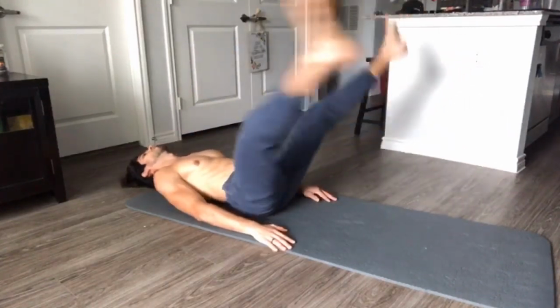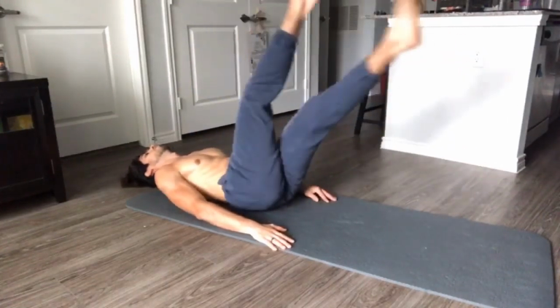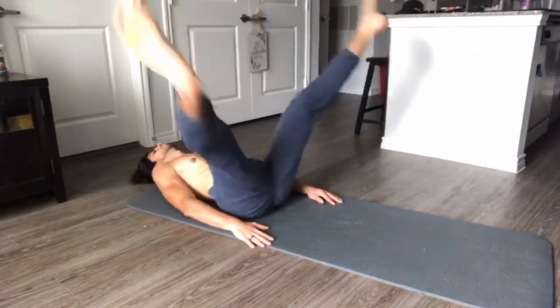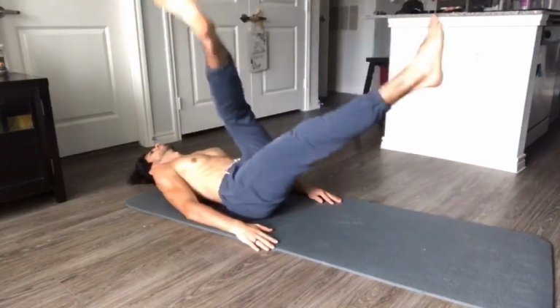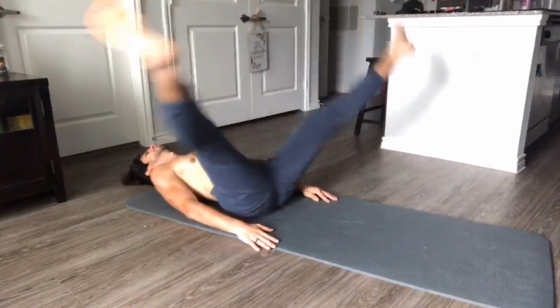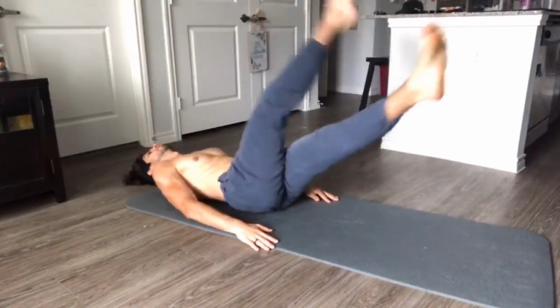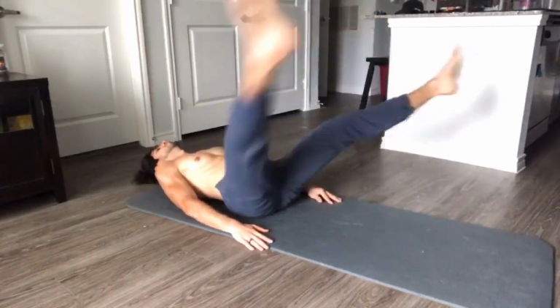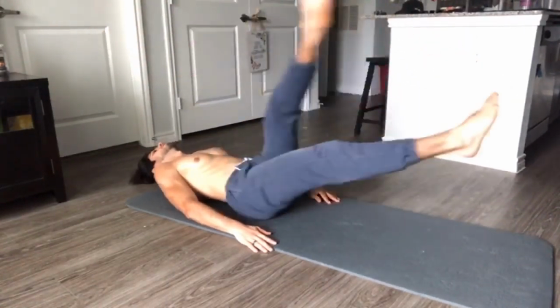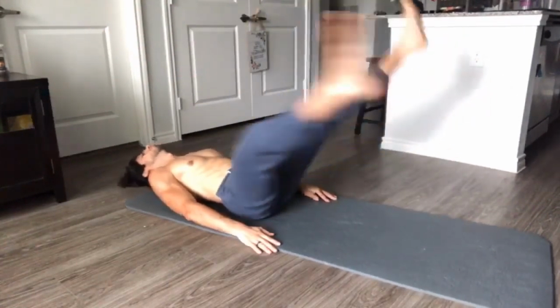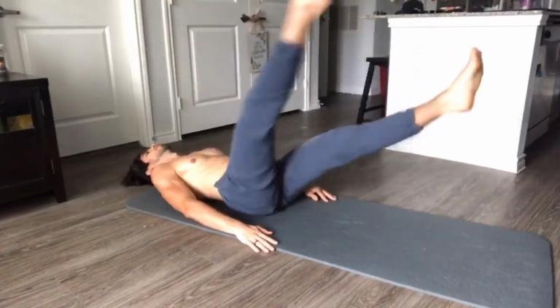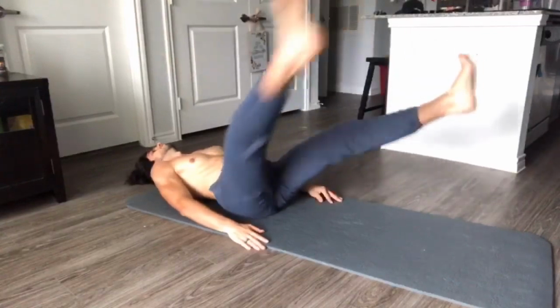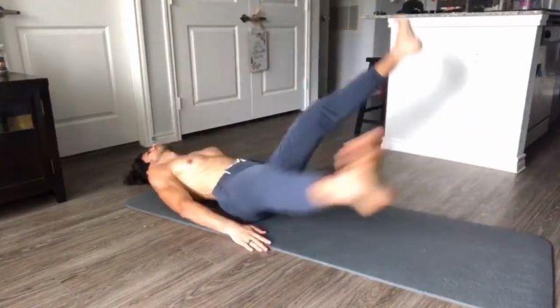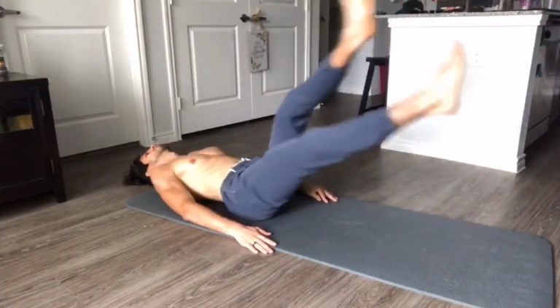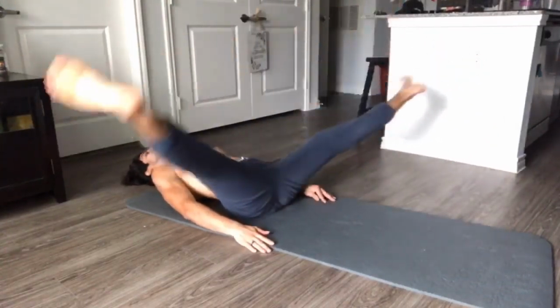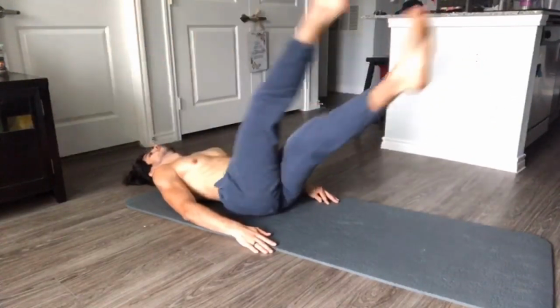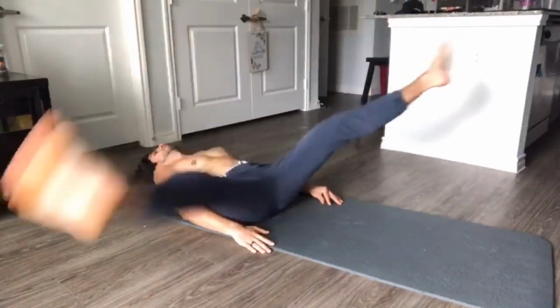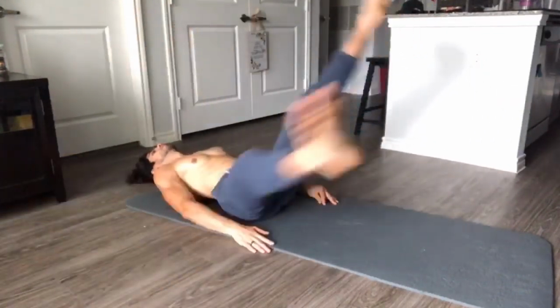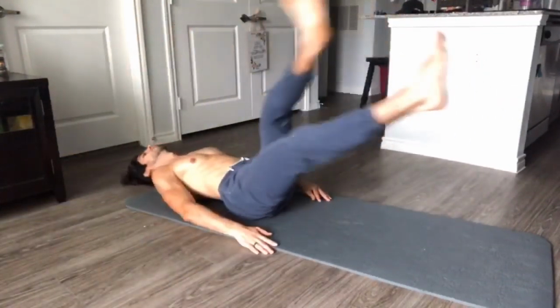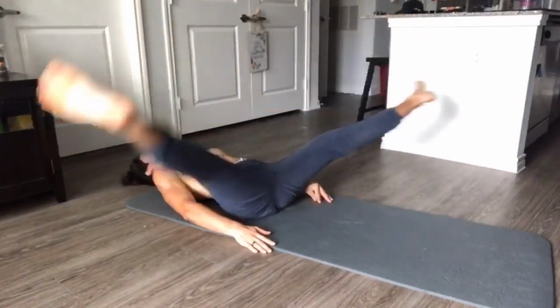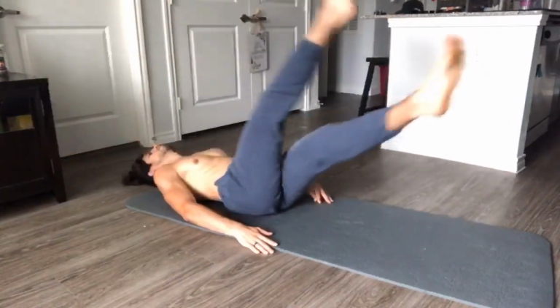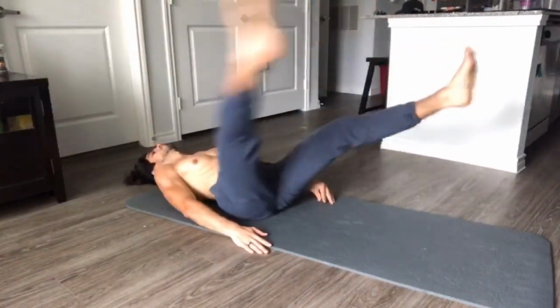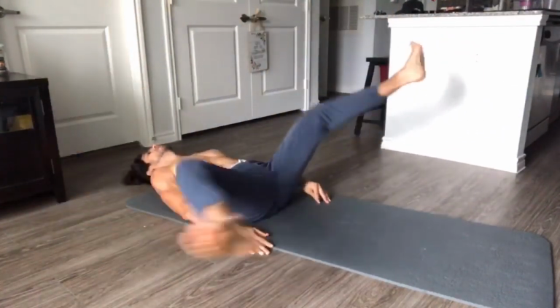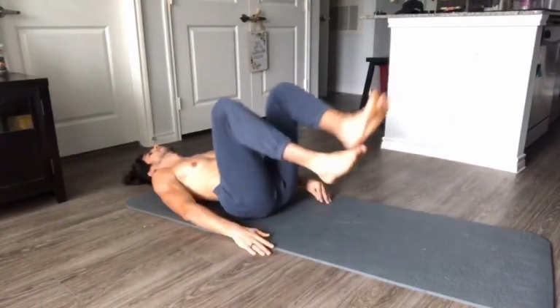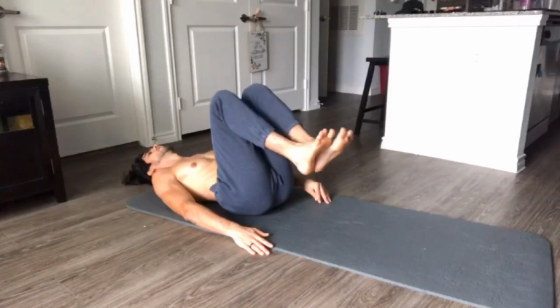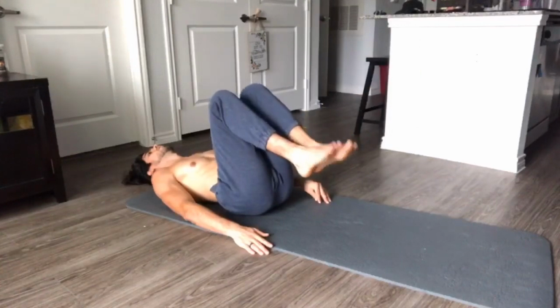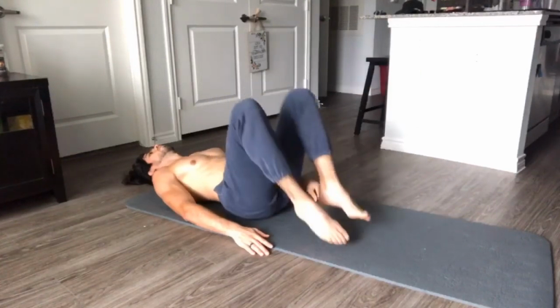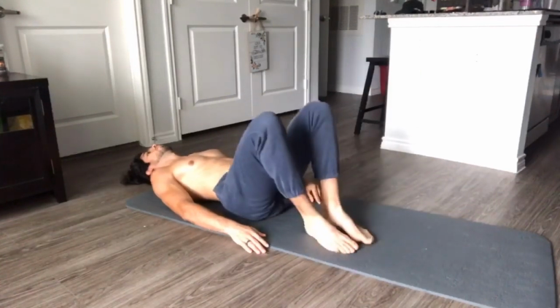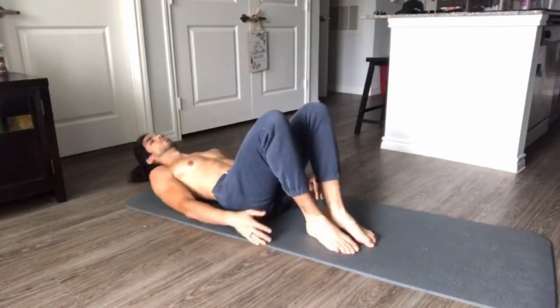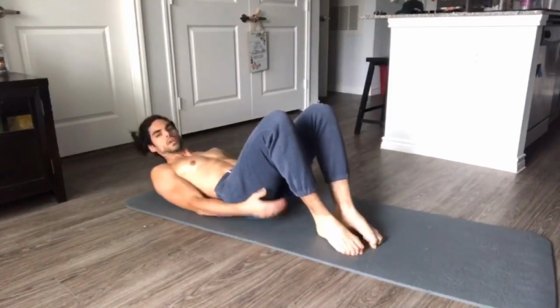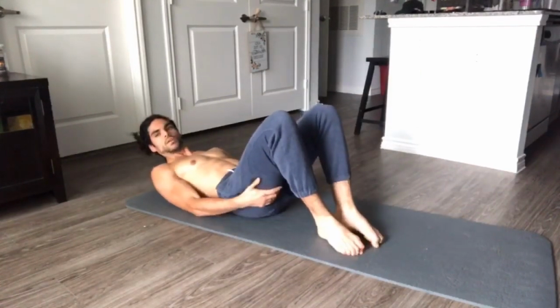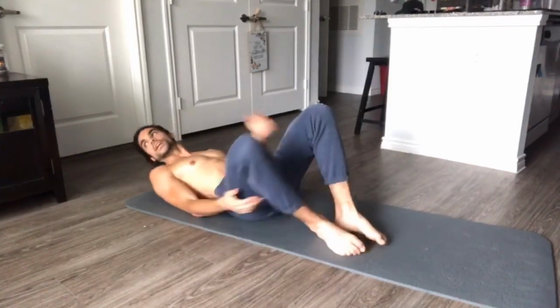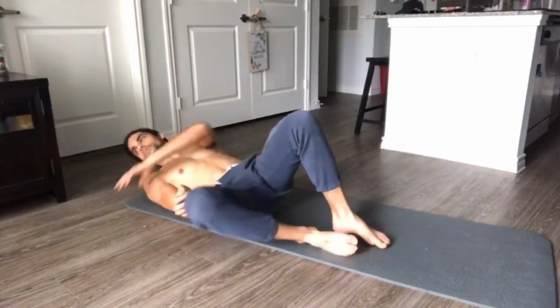And we're going to do ten fast — one, two, three, four, five, six, seven, eight, nine, ten. Alright, next movement.